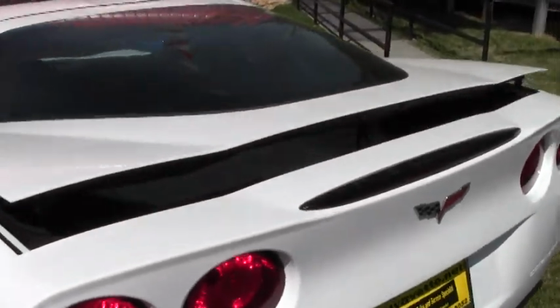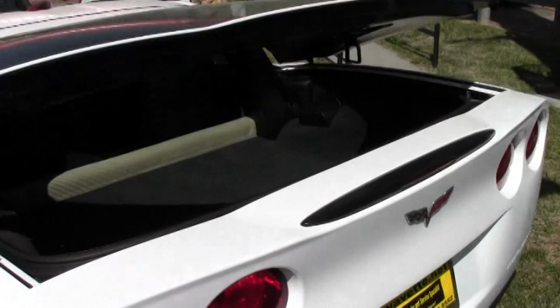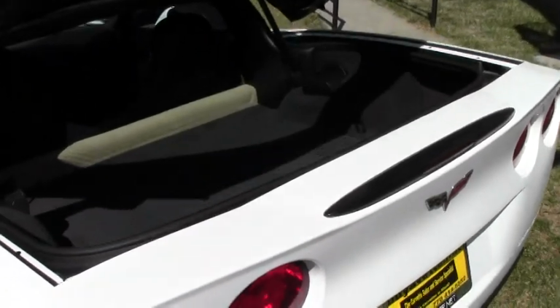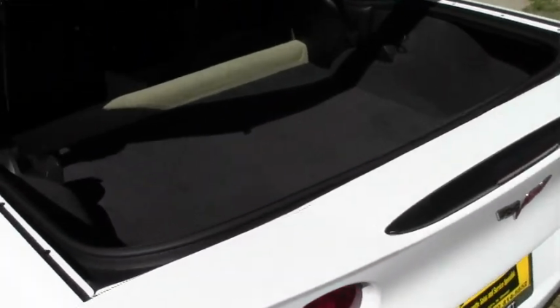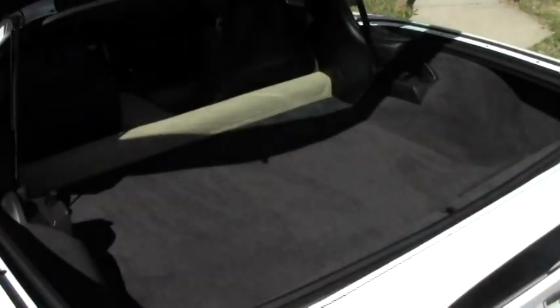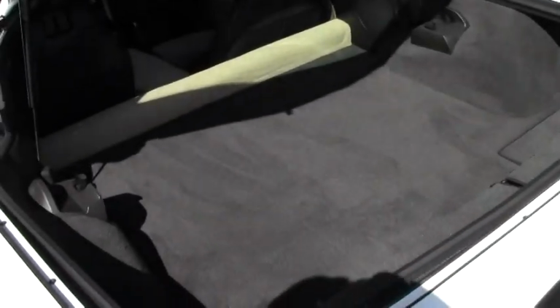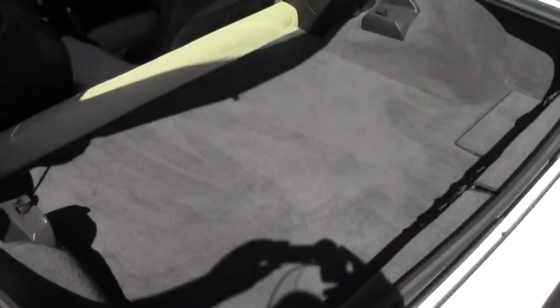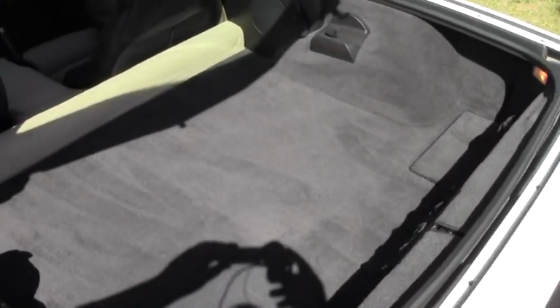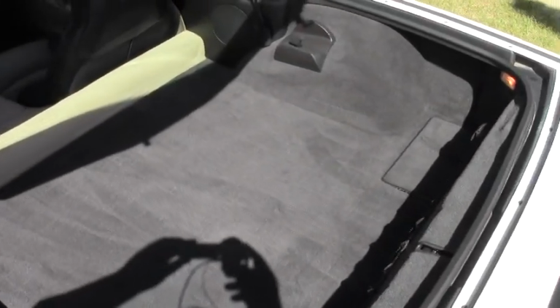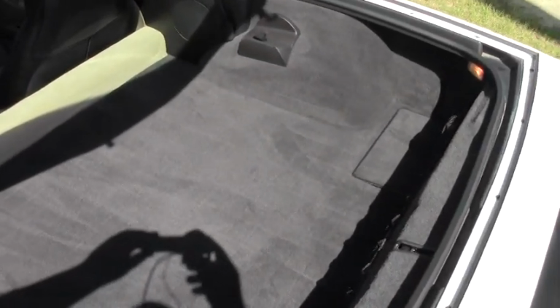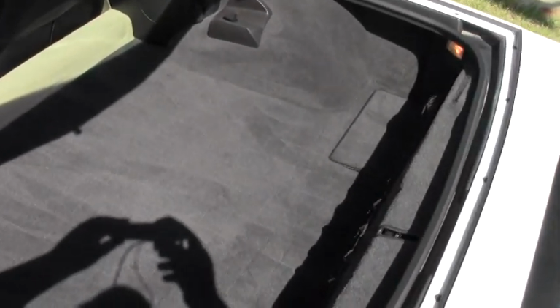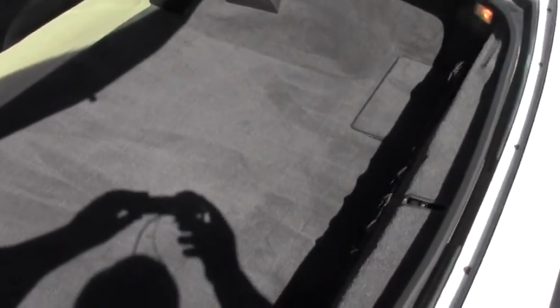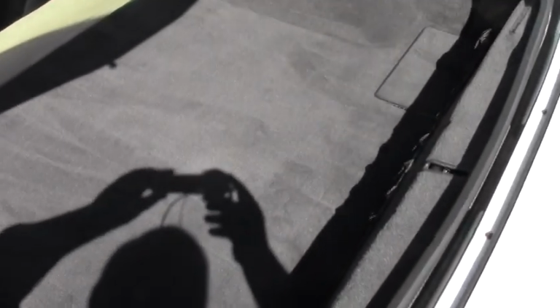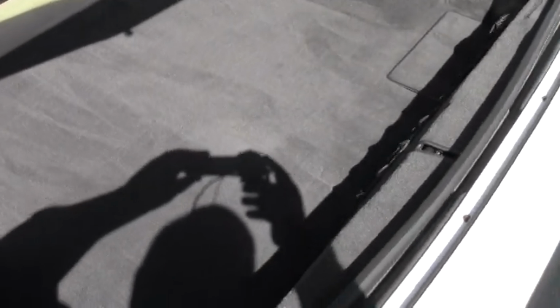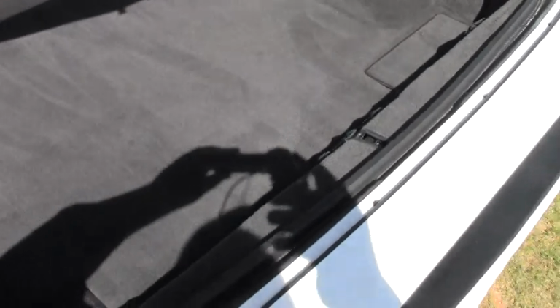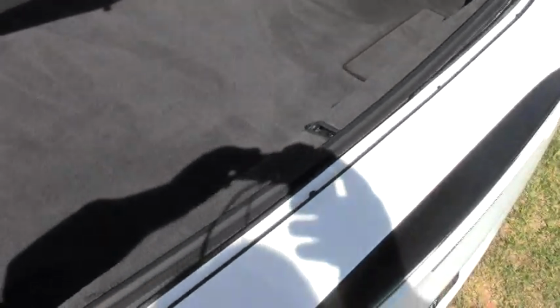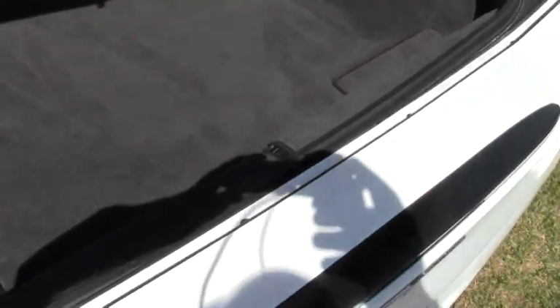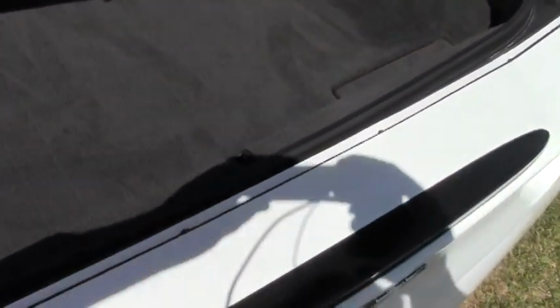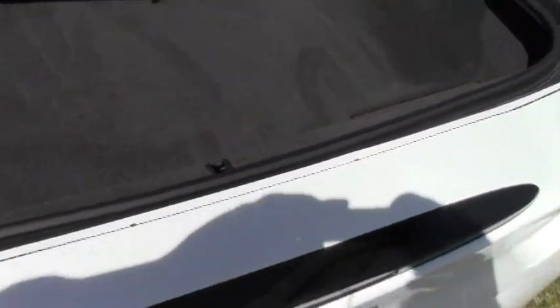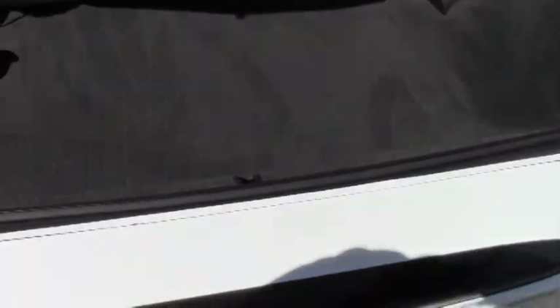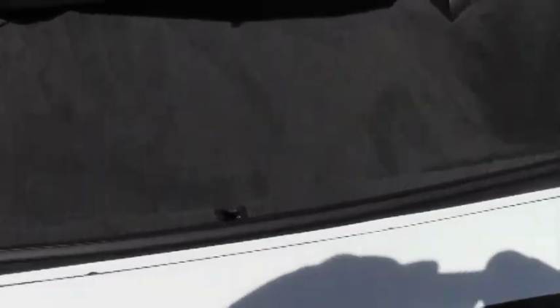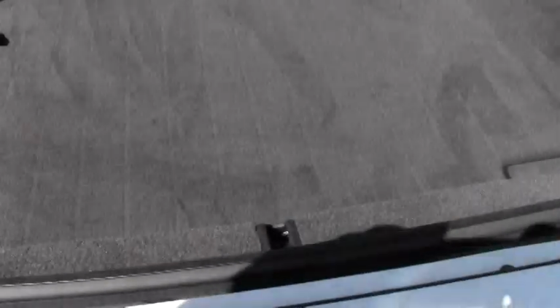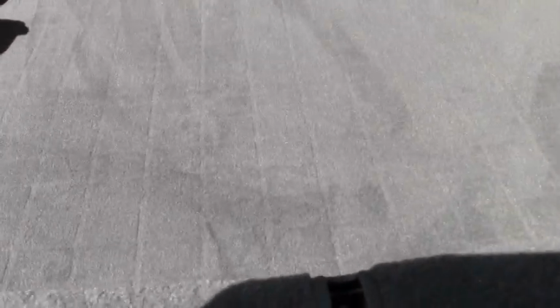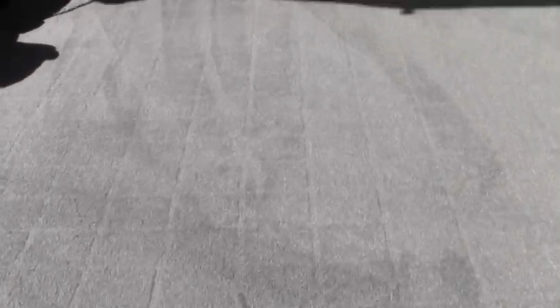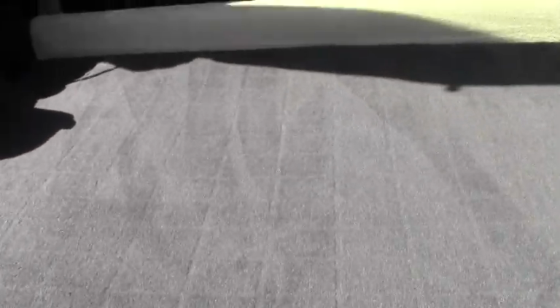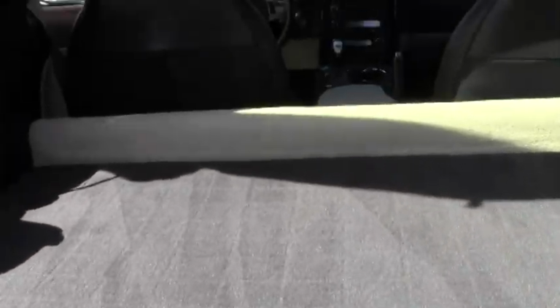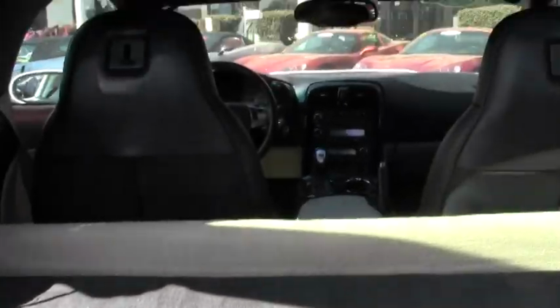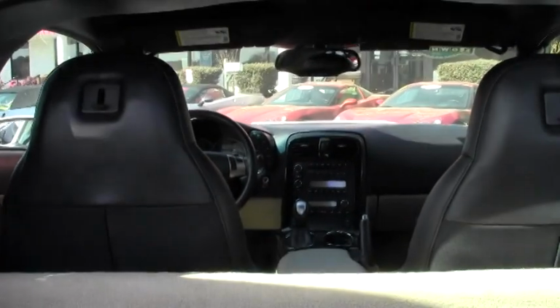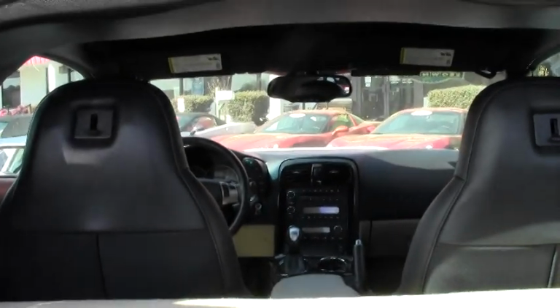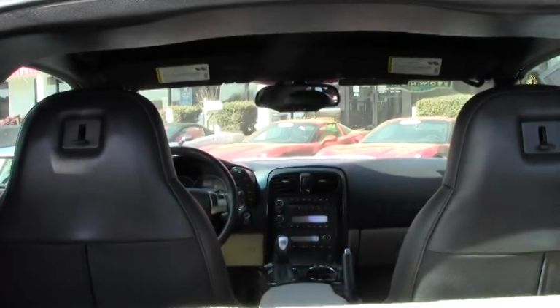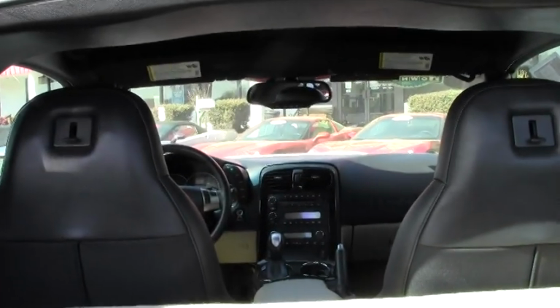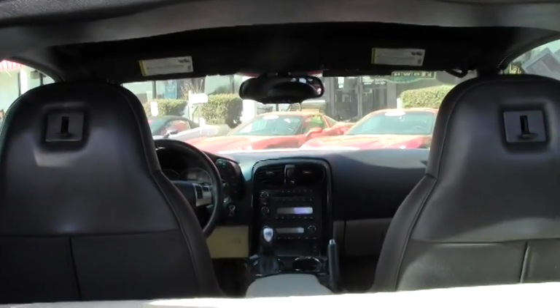Give you the shot of the hatch where you can take off the Targa top, store it in the back, and have some fun whether you're going up in the mountains, to the beach, or just cruising around town.